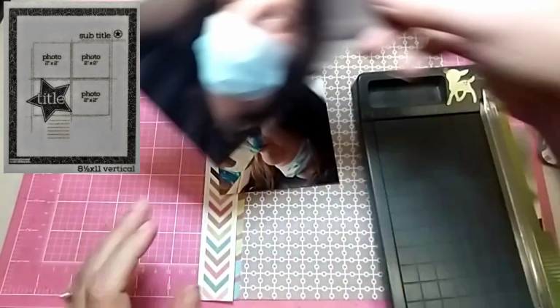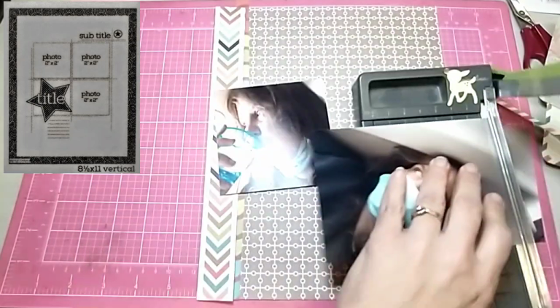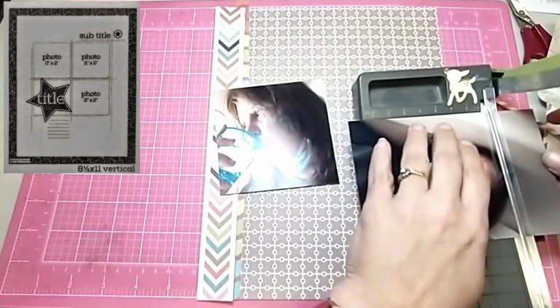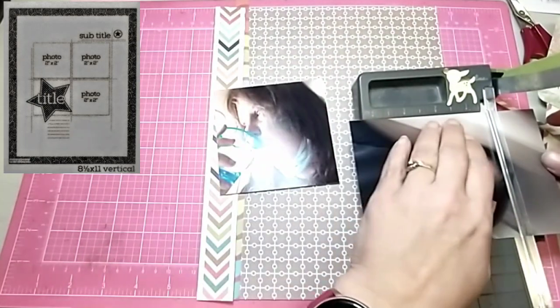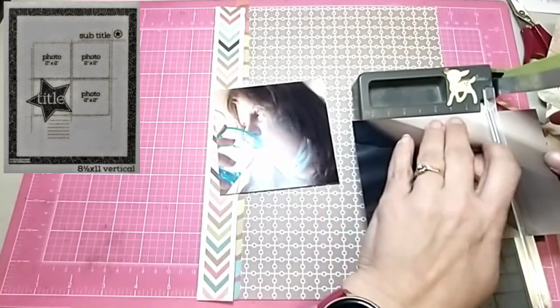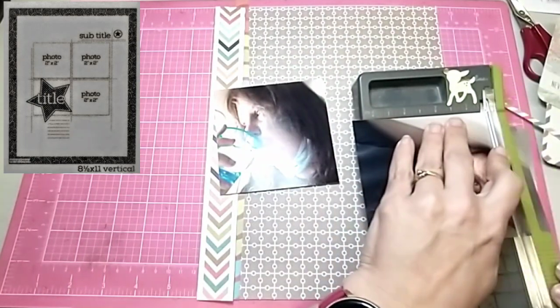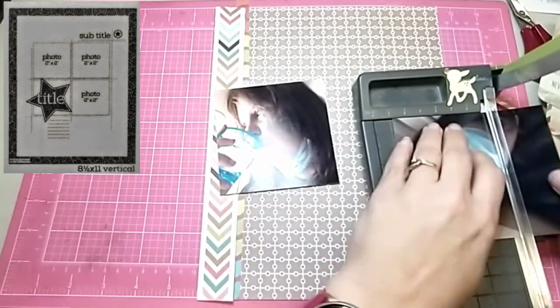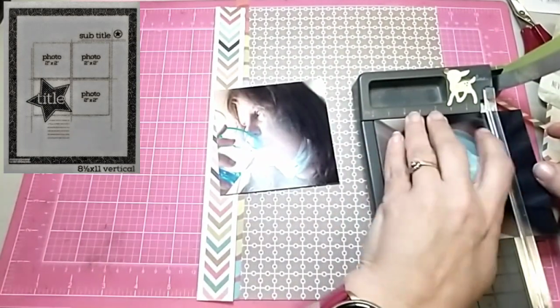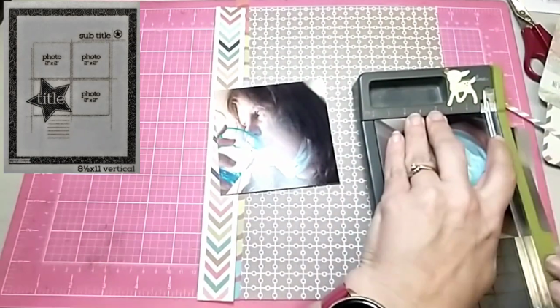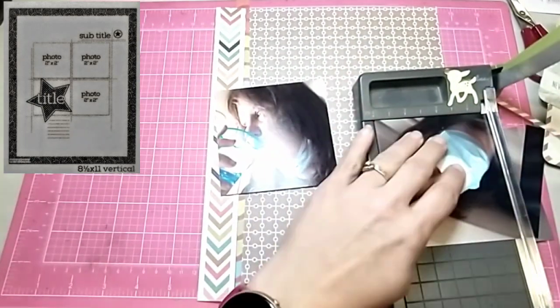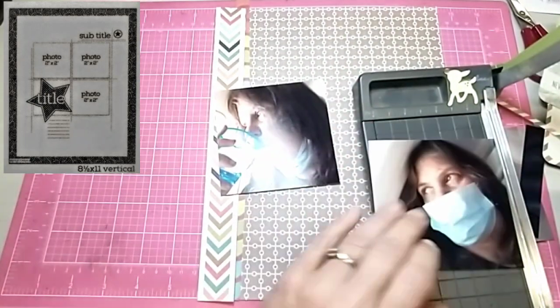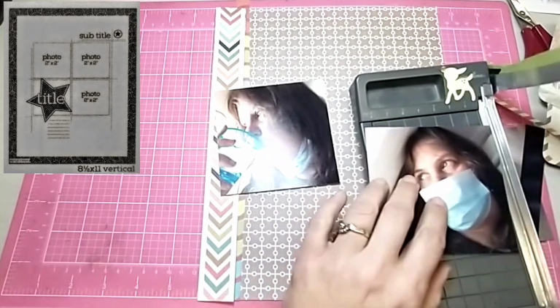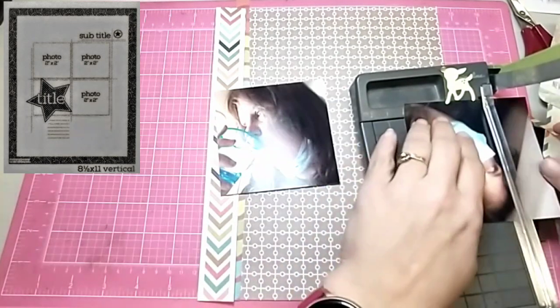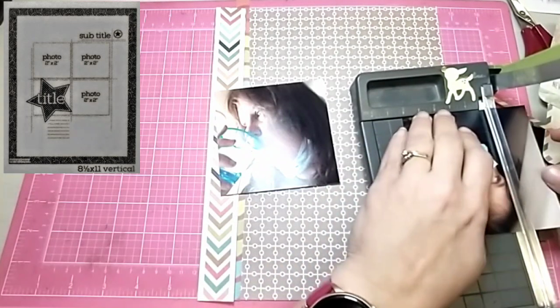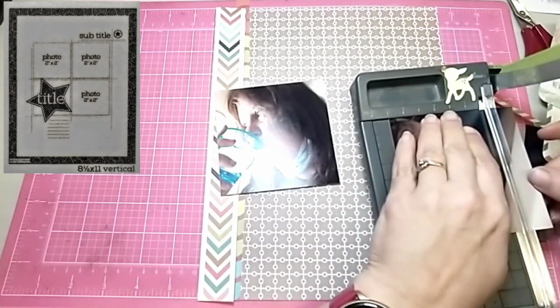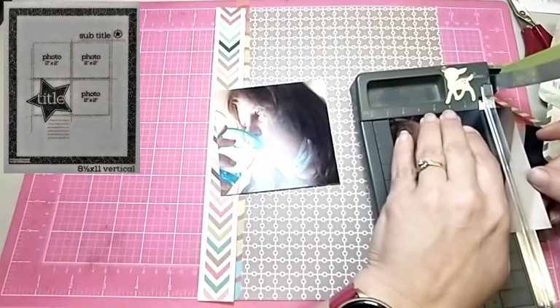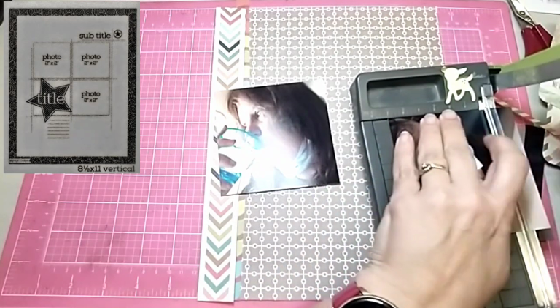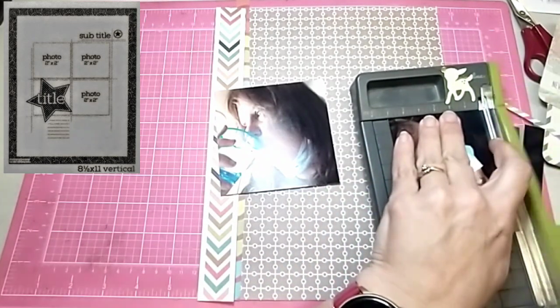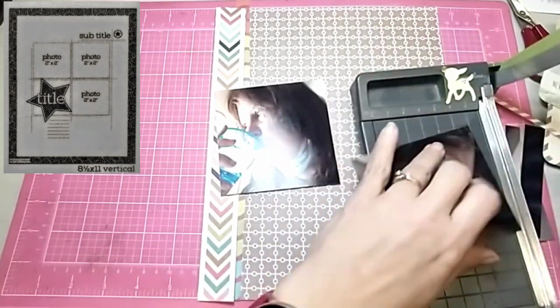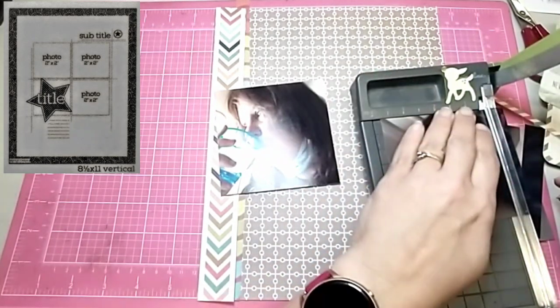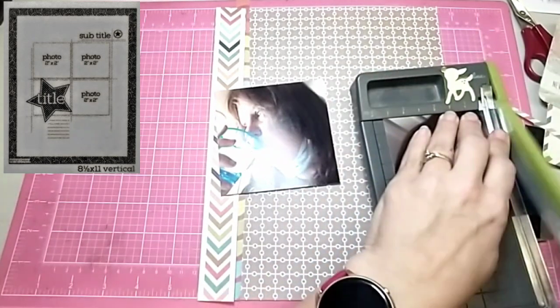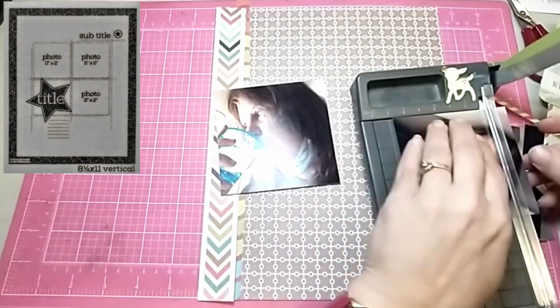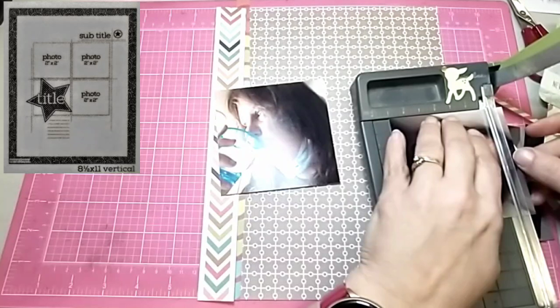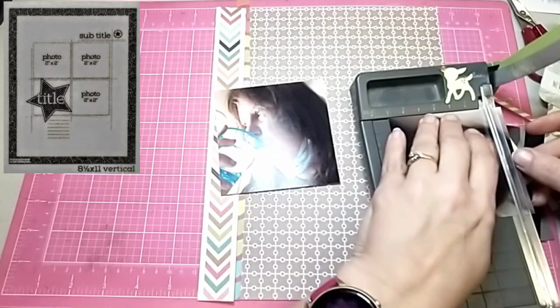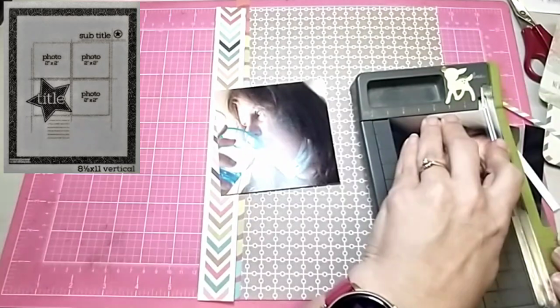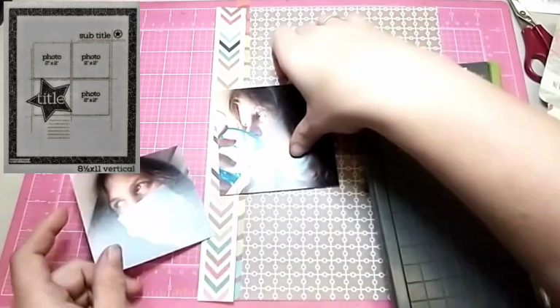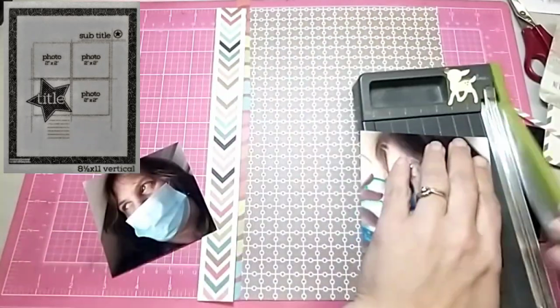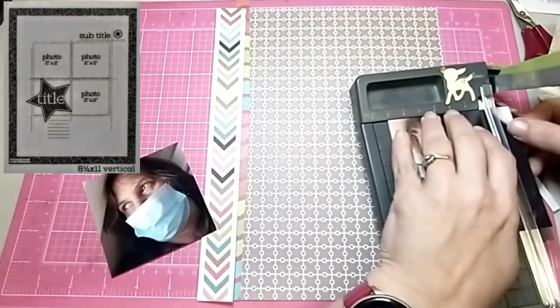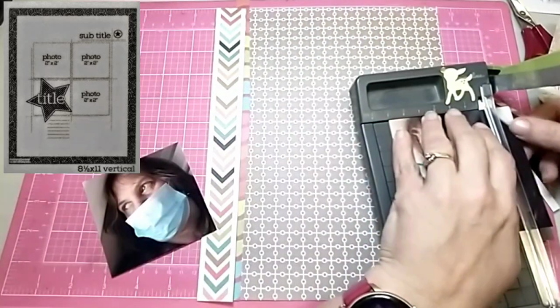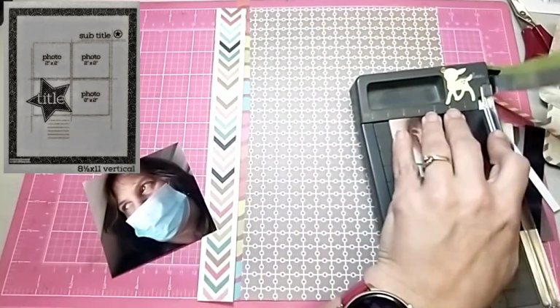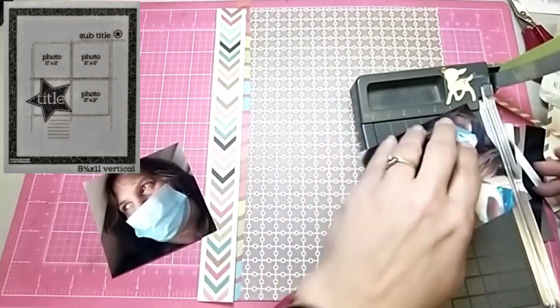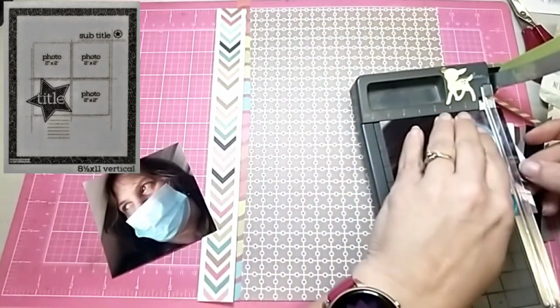As soon as I saw the sketch, I had it picked out. Then I saw Kathy's layout go up and I thought that was really cool. So I ended up using a lot of her ideas.